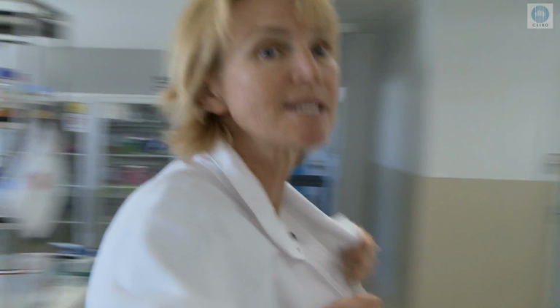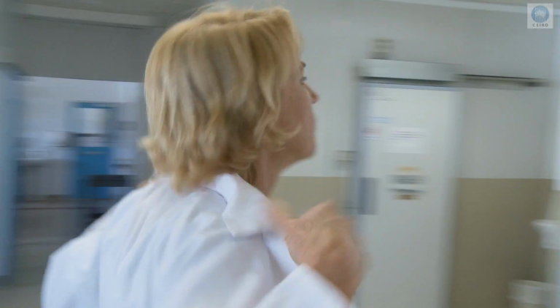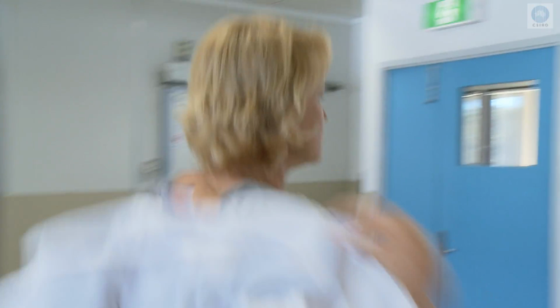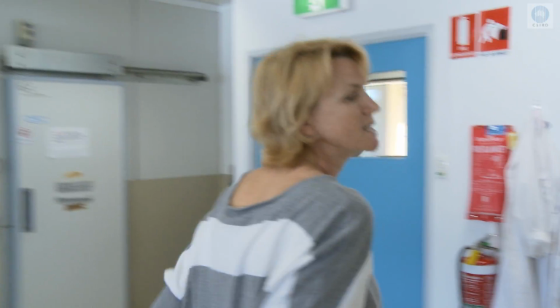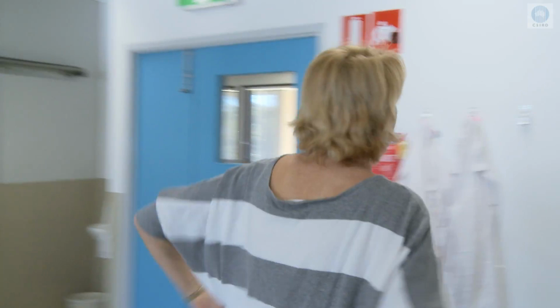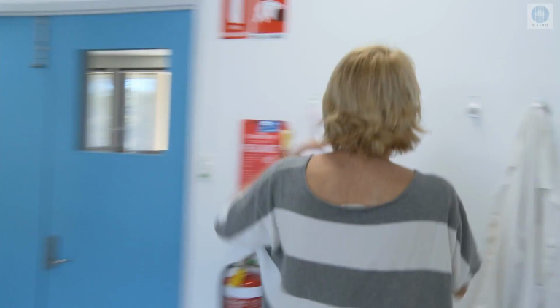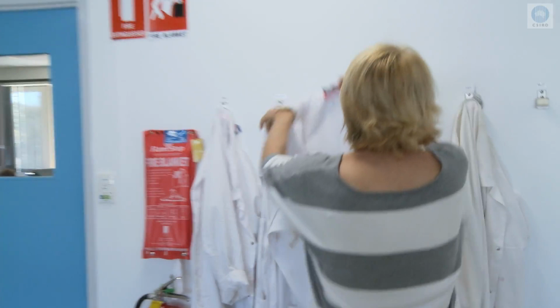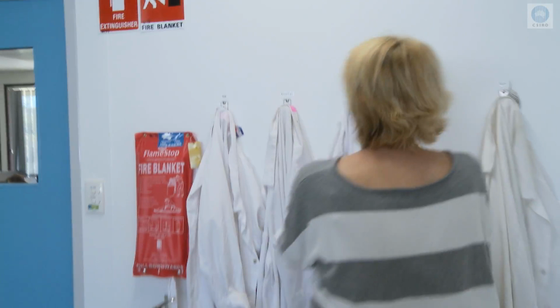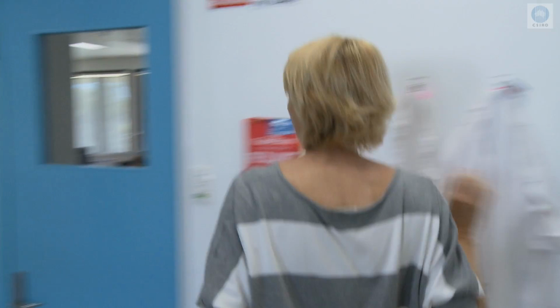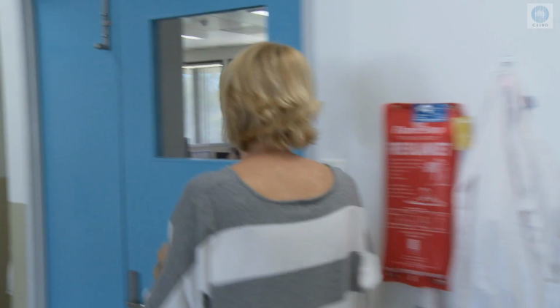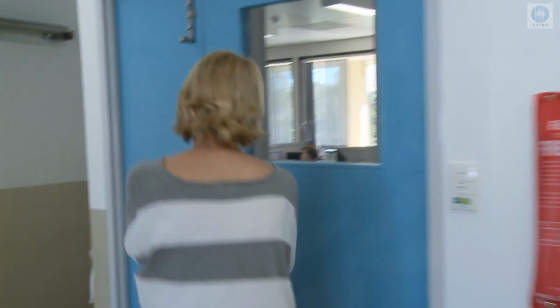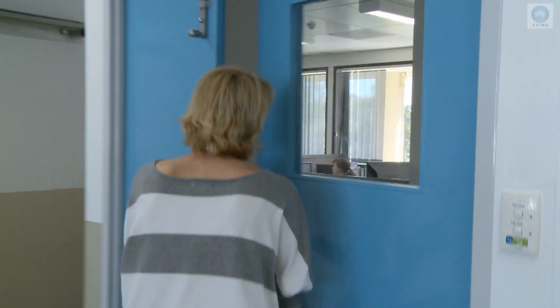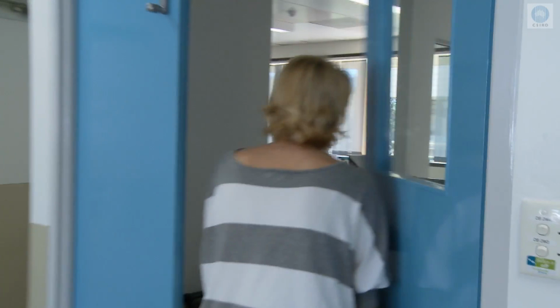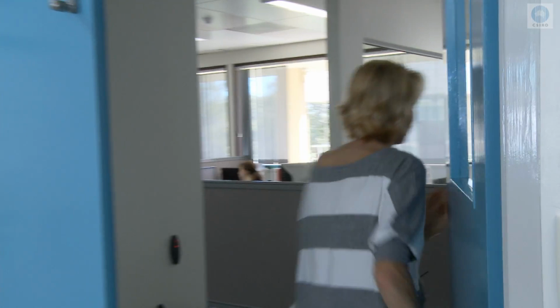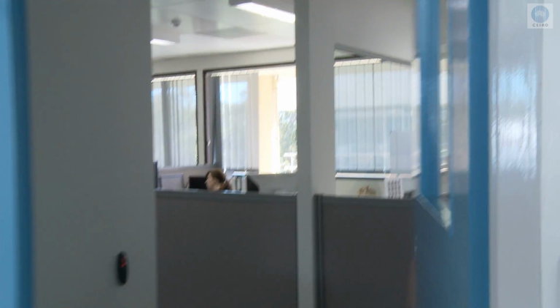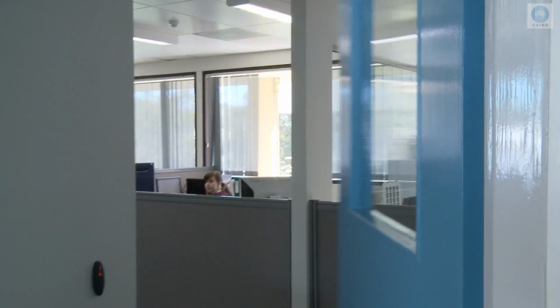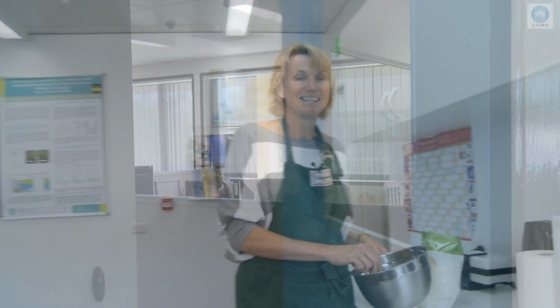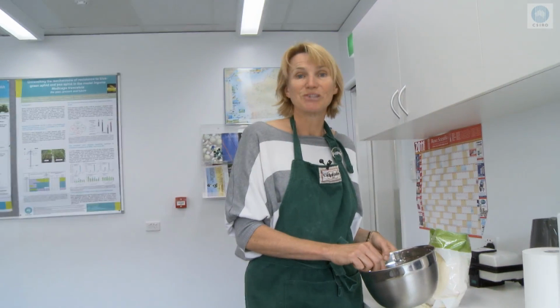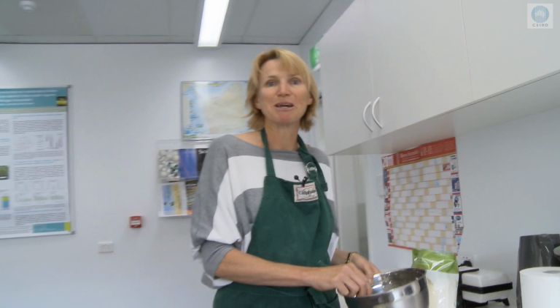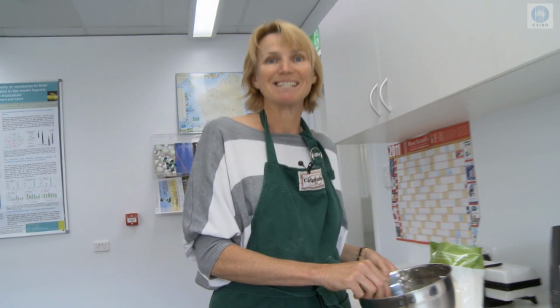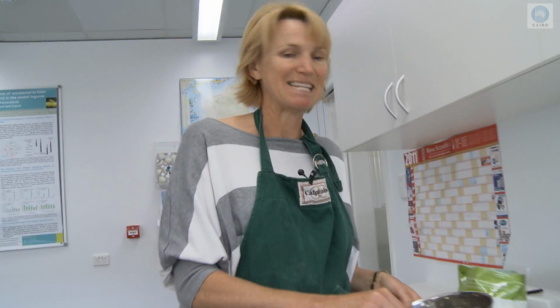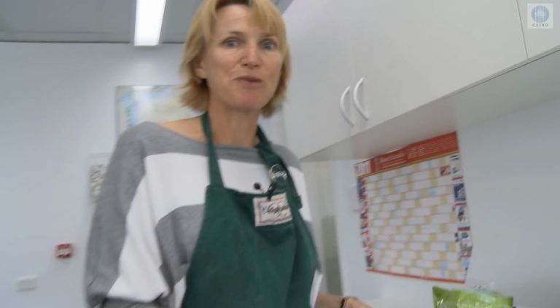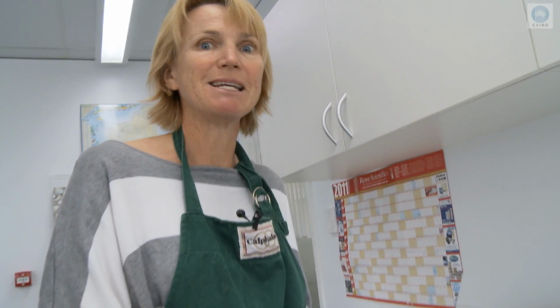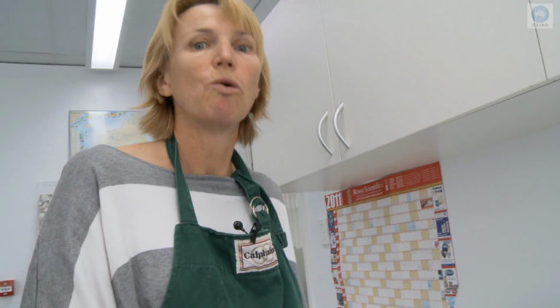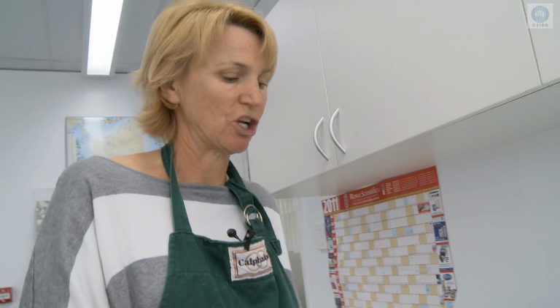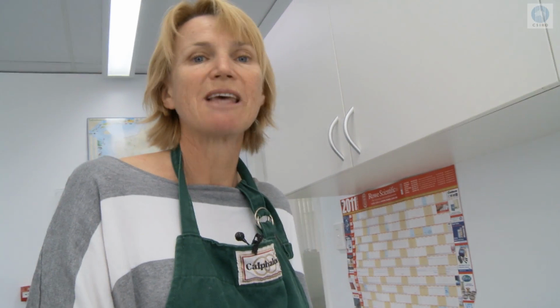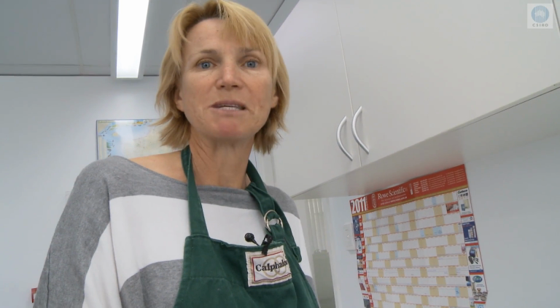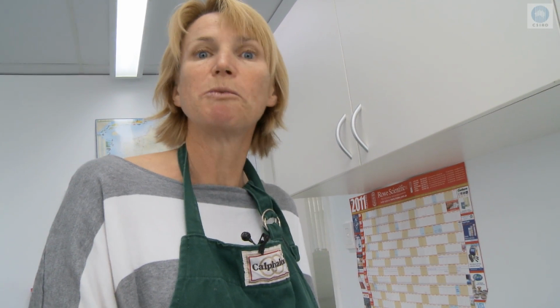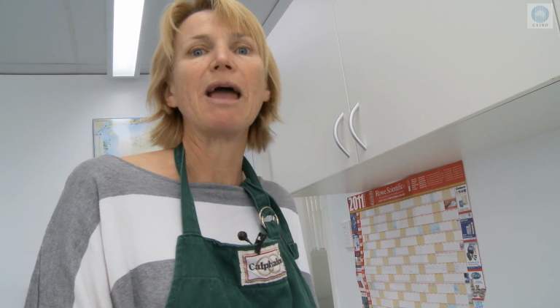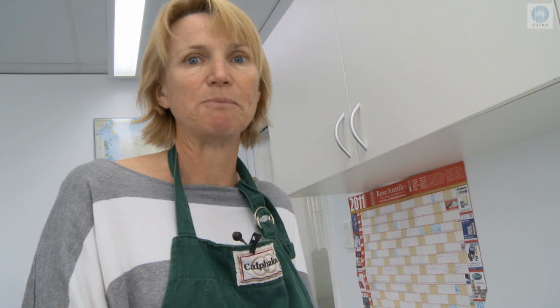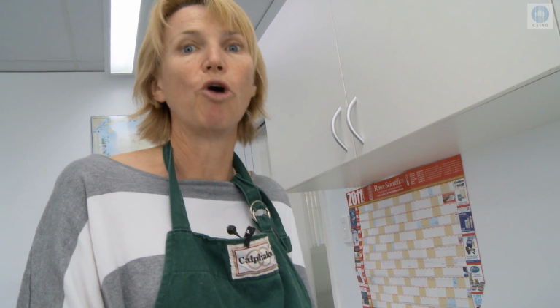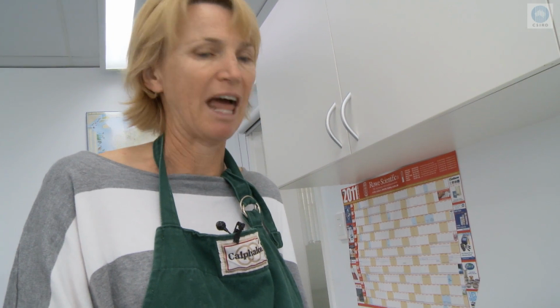Now let's see how we can use lupins in the kitchen. Today I'm going to make a tasty Mediterranean pizza which includes 50% lupin flour and 50% wholemeal flour.